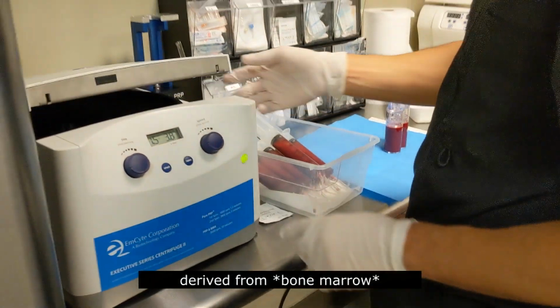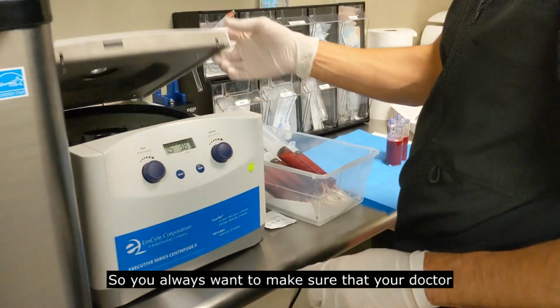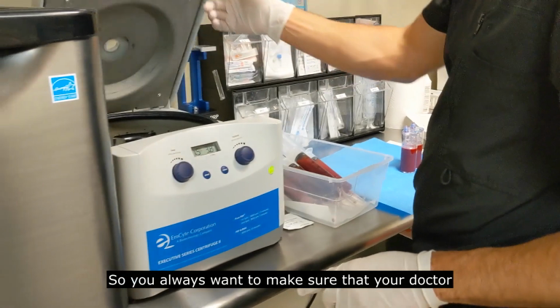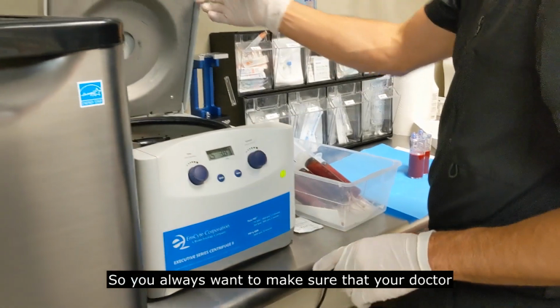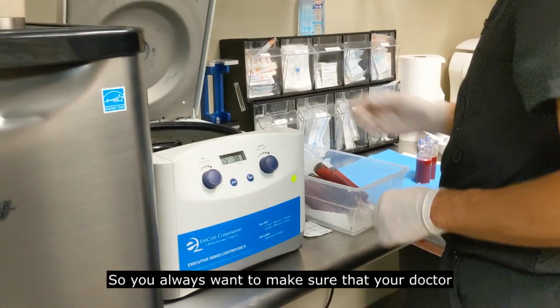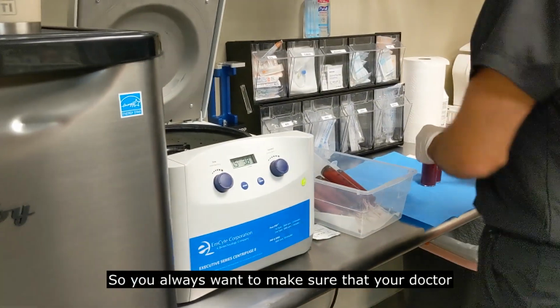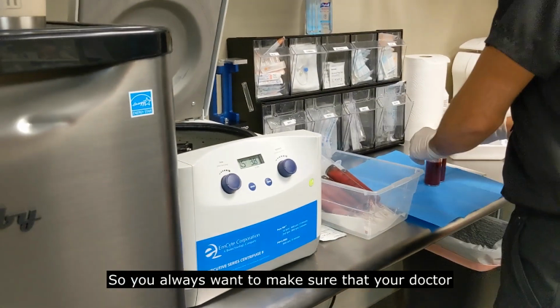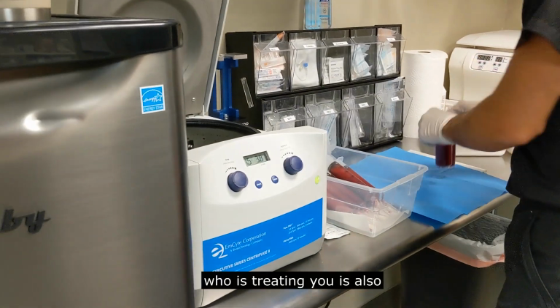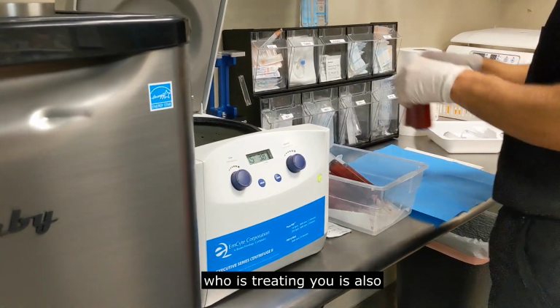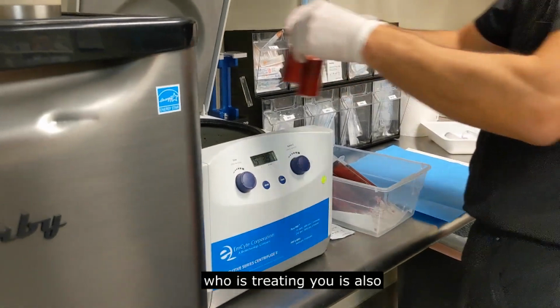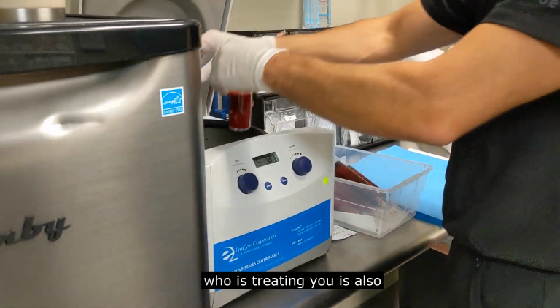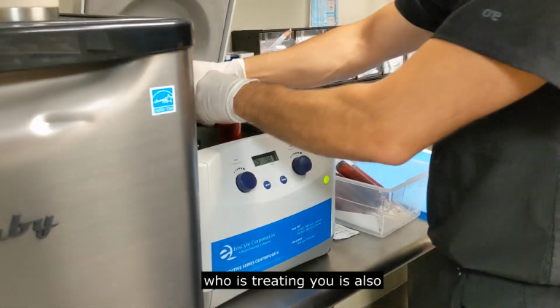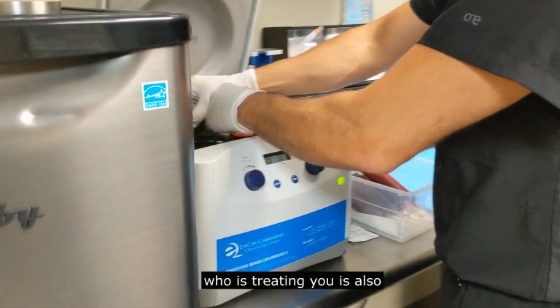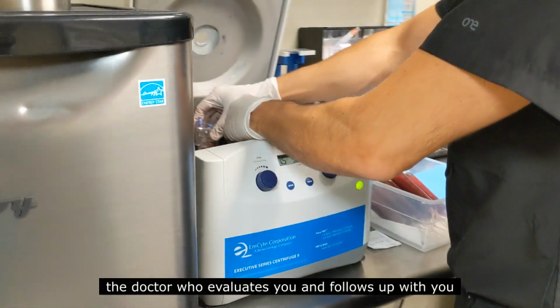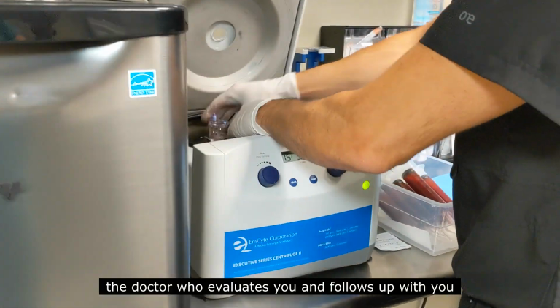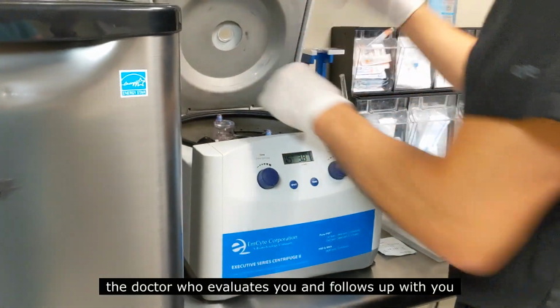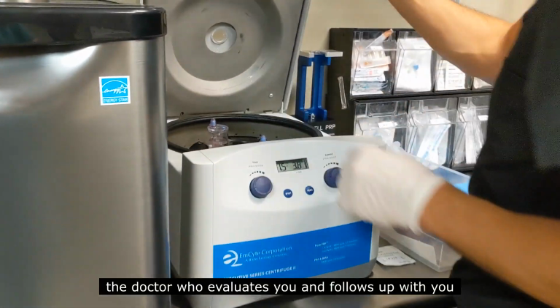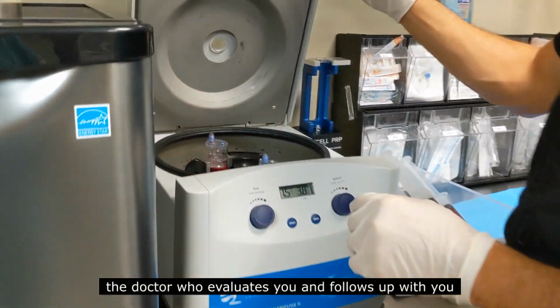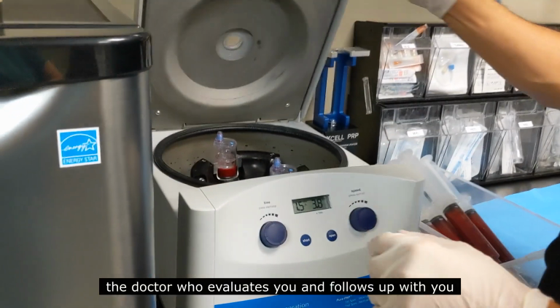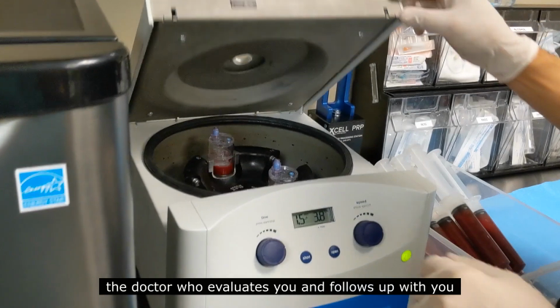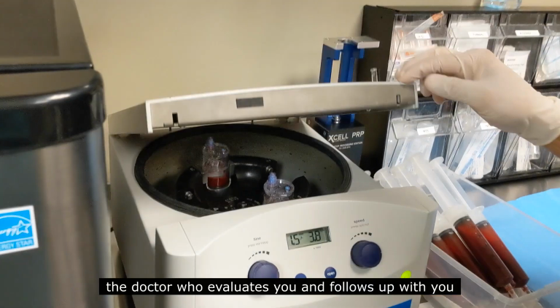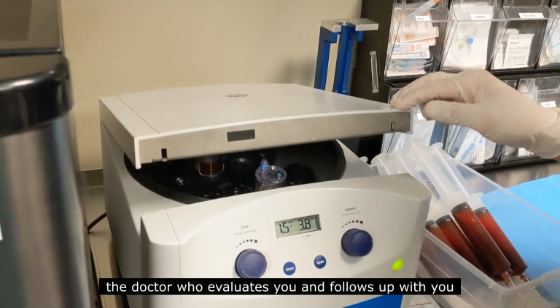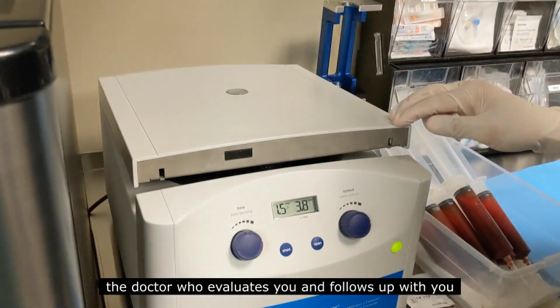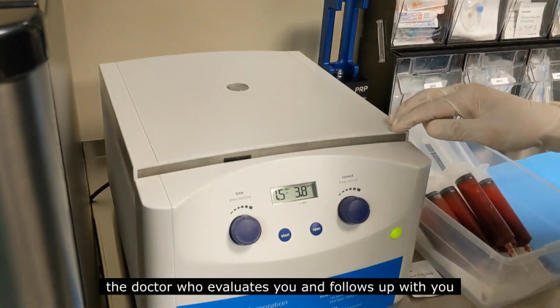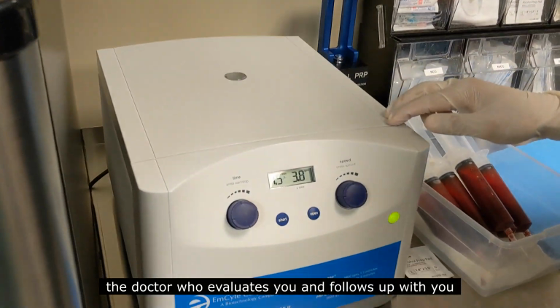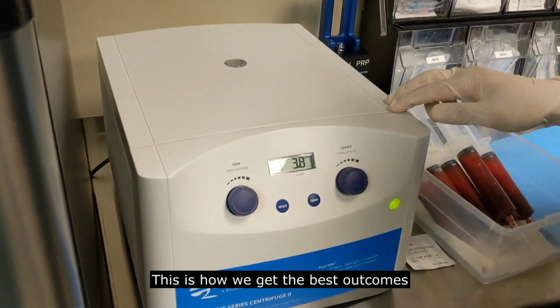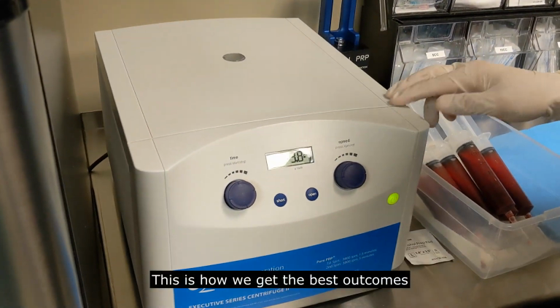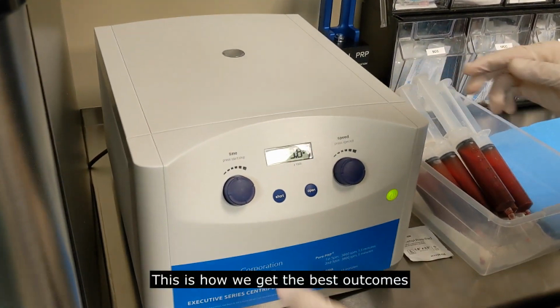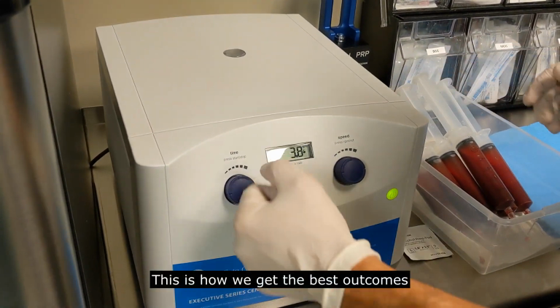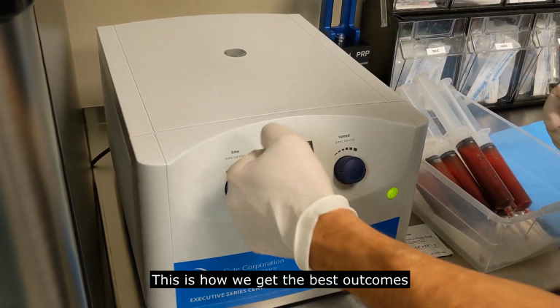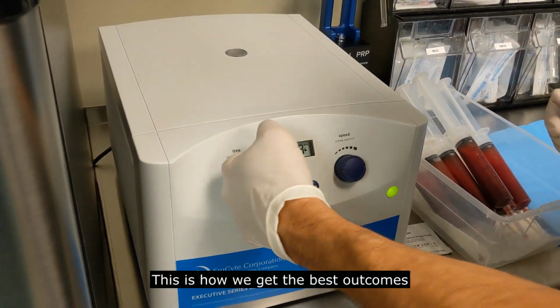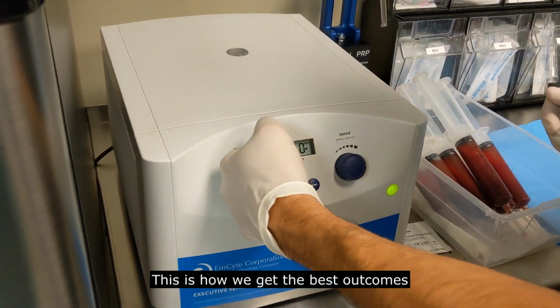So you always want to make sure that your doctor who is treating you is also the doctor that evaluates you and follows up with you. This is how we get the best outcomes.